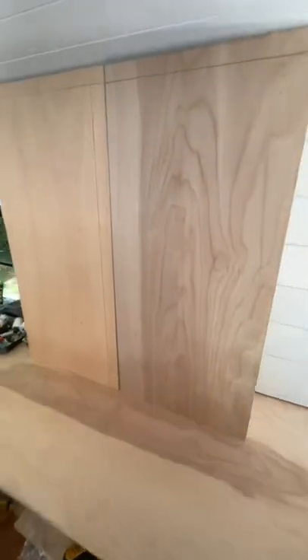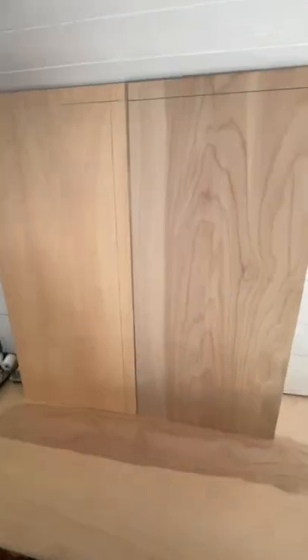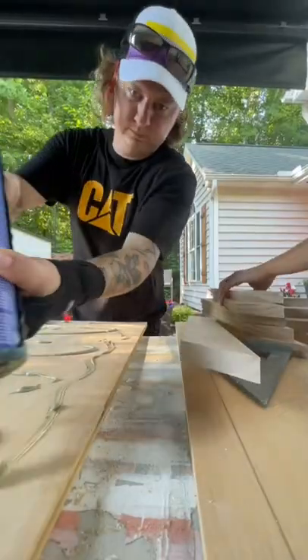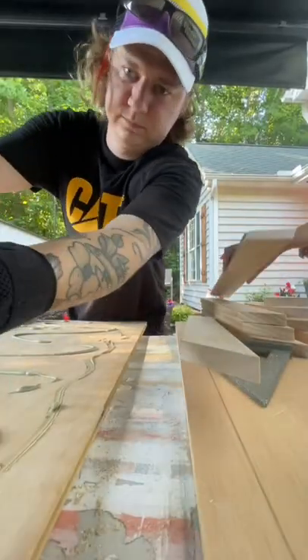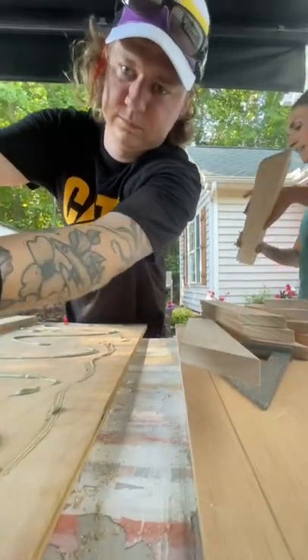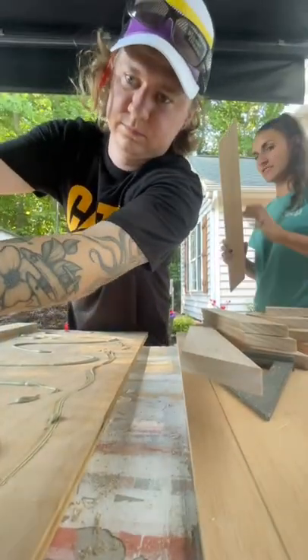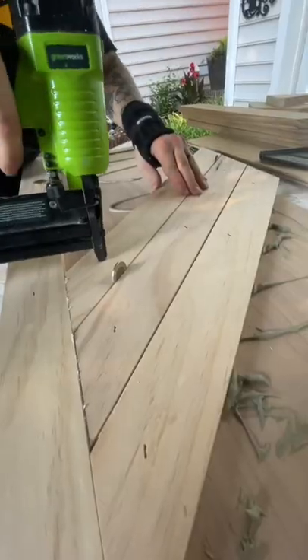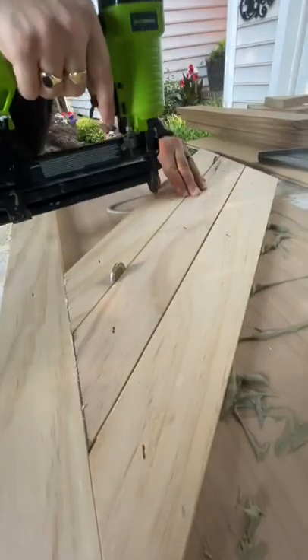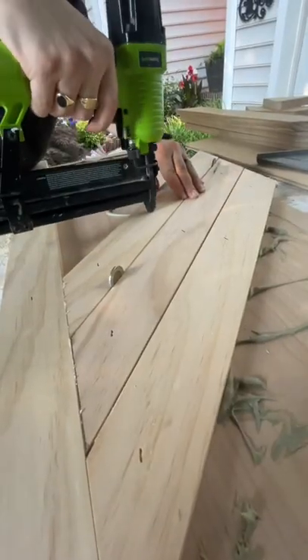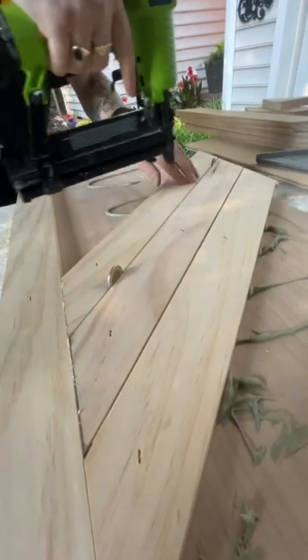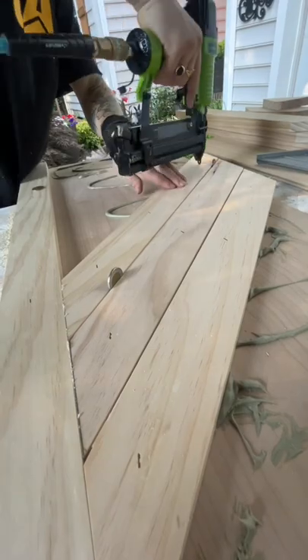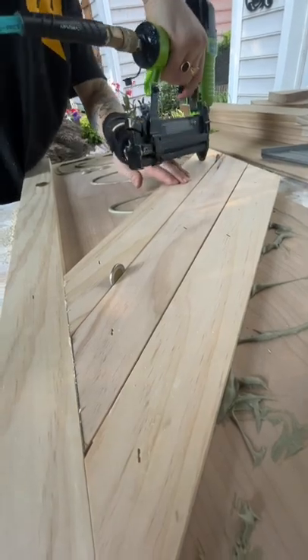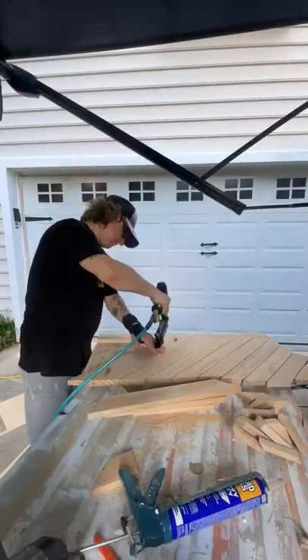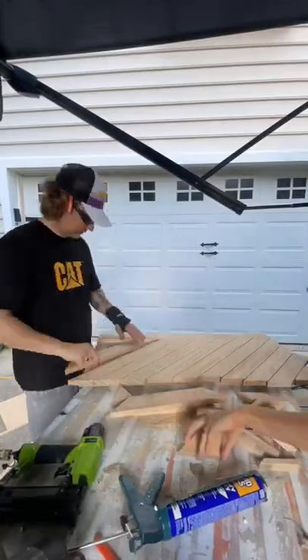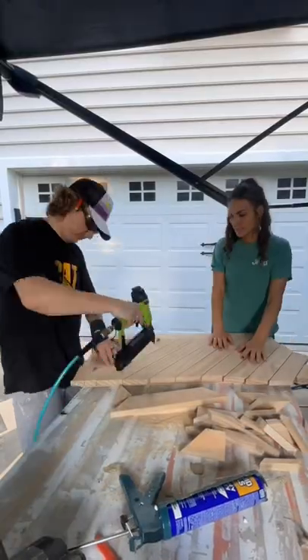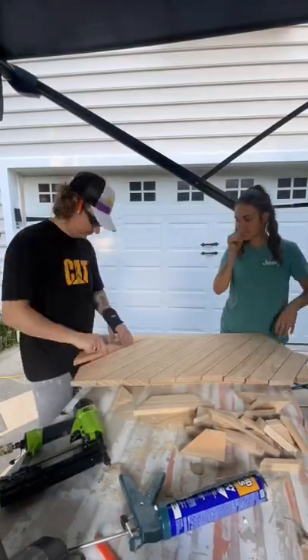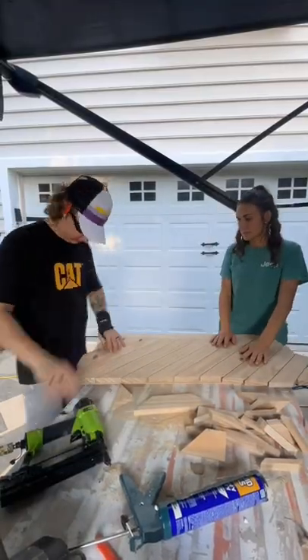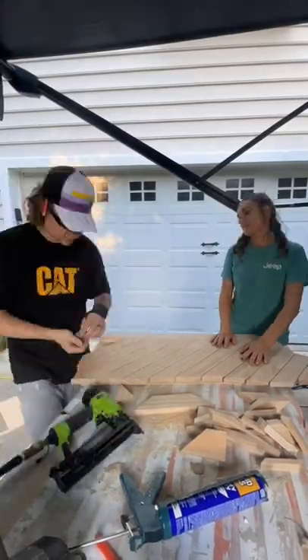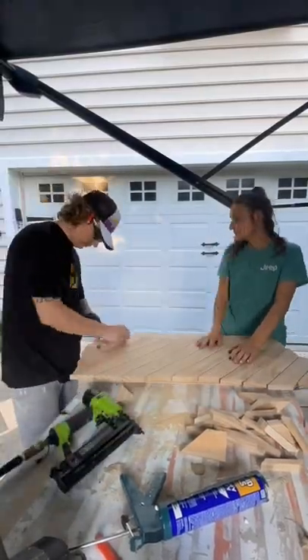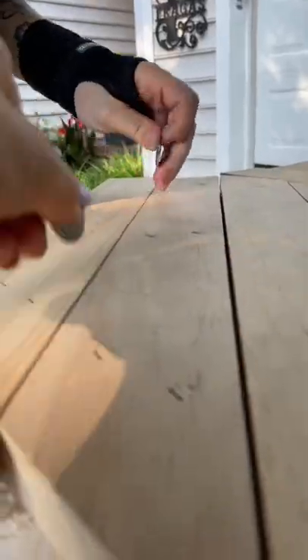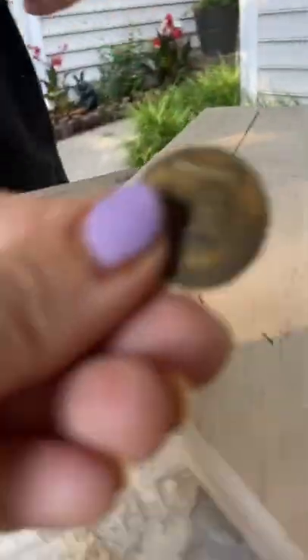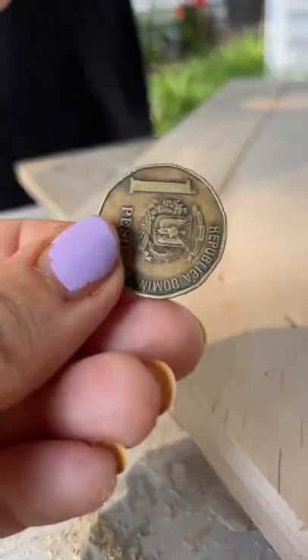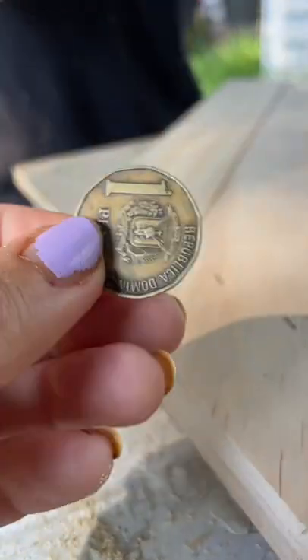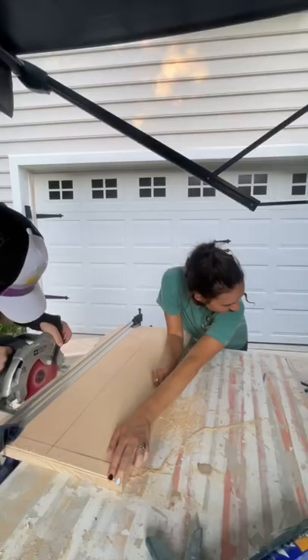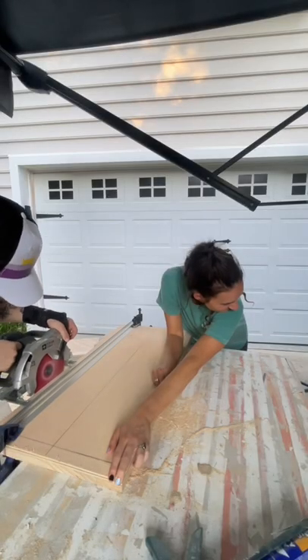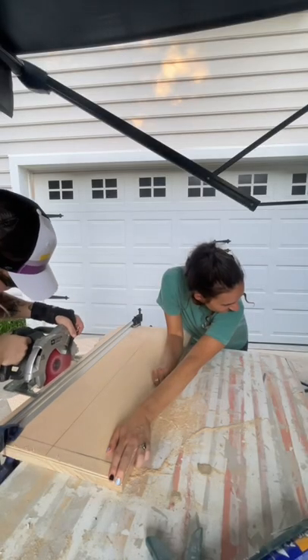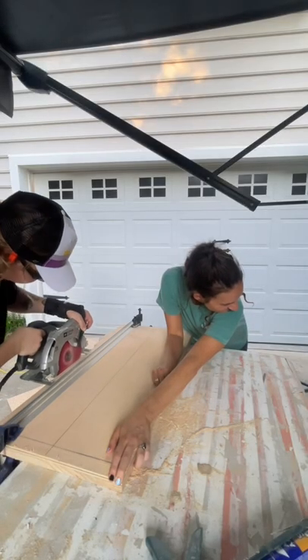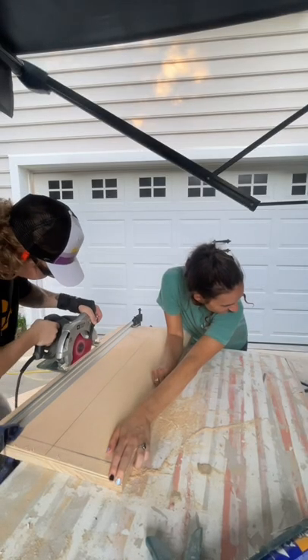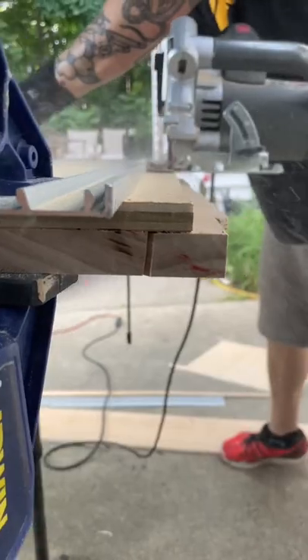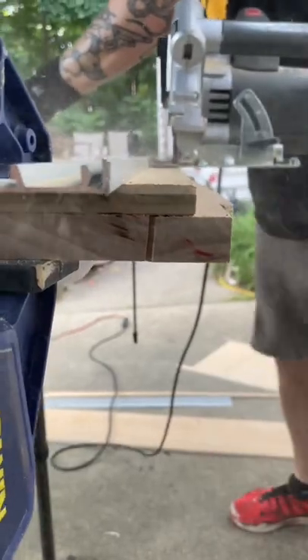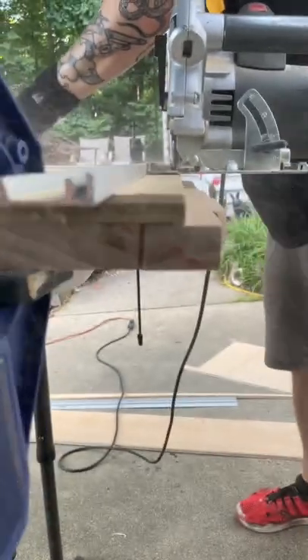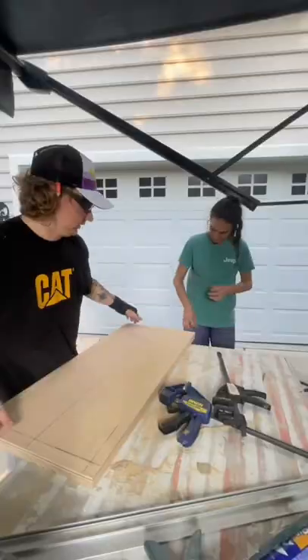Looking pretty good. Next, we got to work on making the doors pretty and attaching a chevron-style pattern to the face of the doors. We spaced each 1x3 out by using pennies — actually, in this case, we used pesos because in a peso emergency, they work just as great. We then trimmed off the overhangs of the 1x3s on the doors.